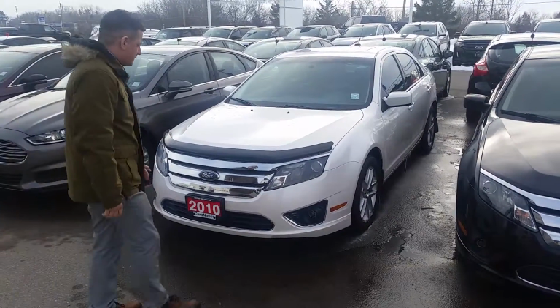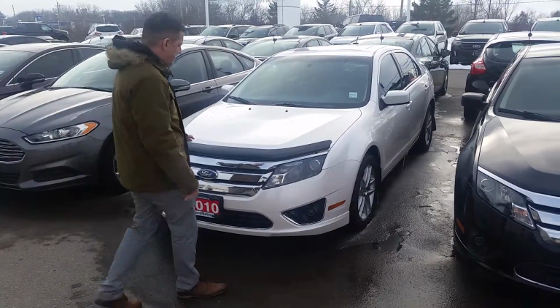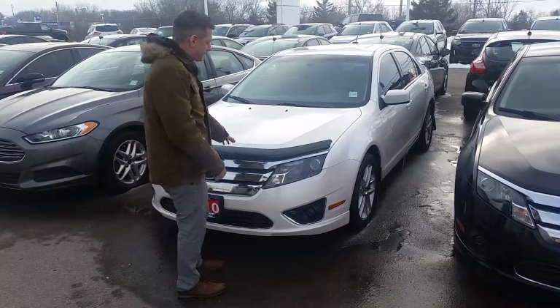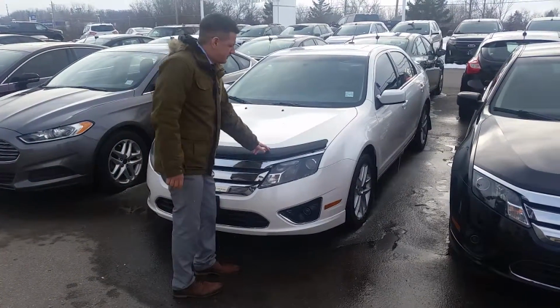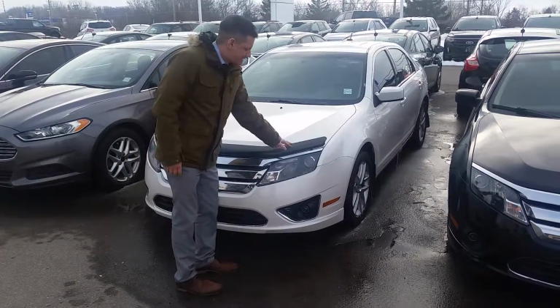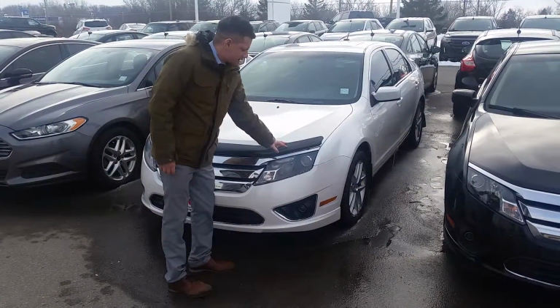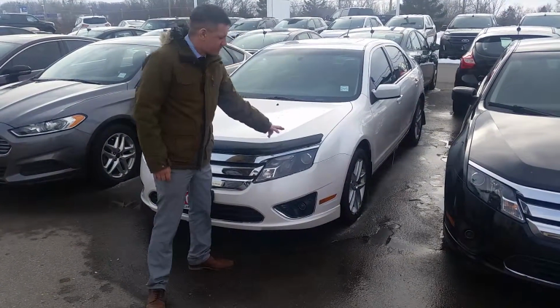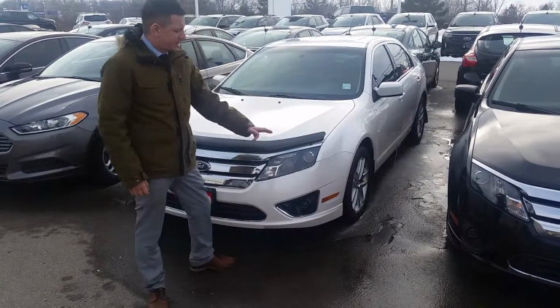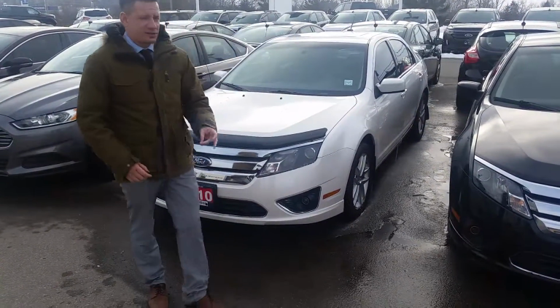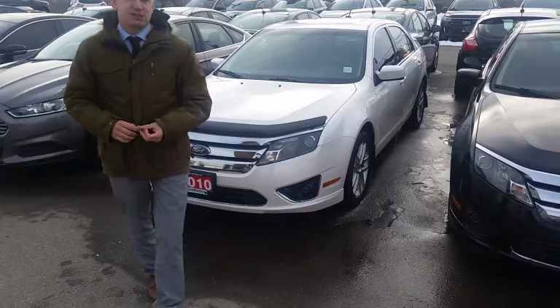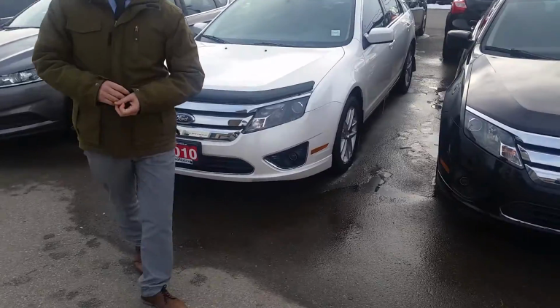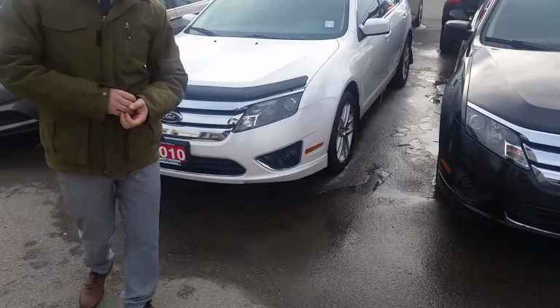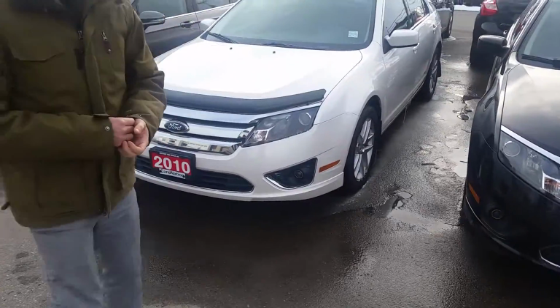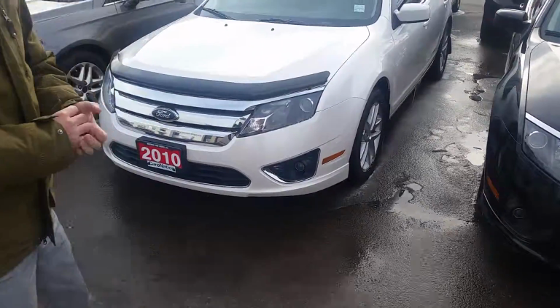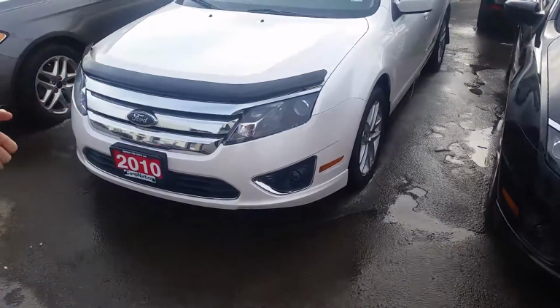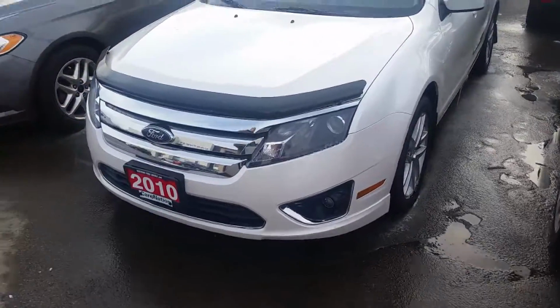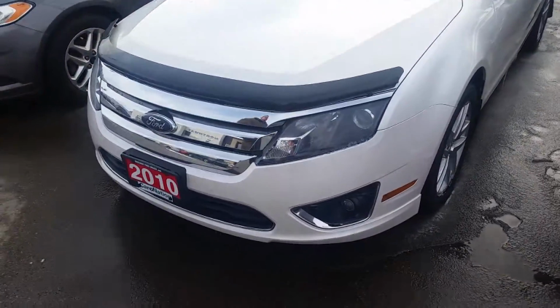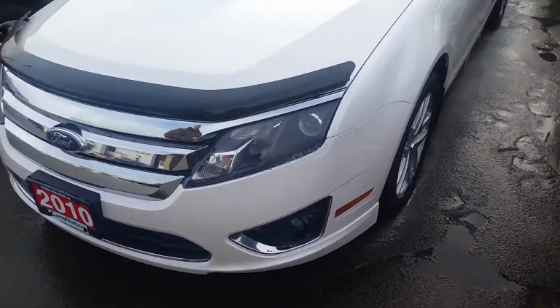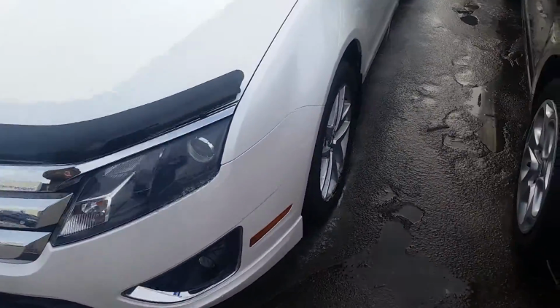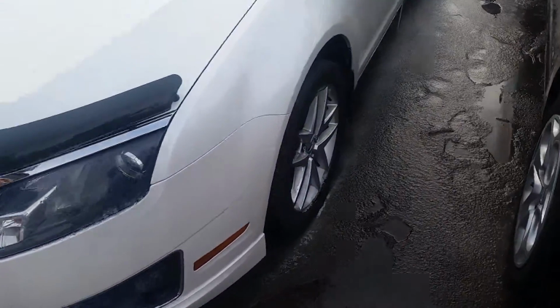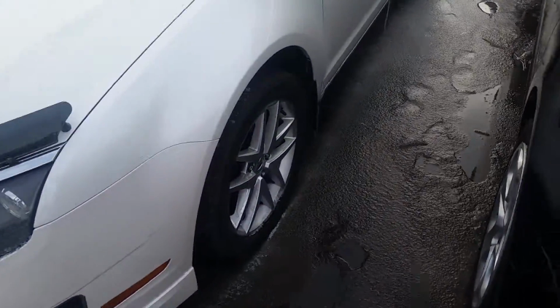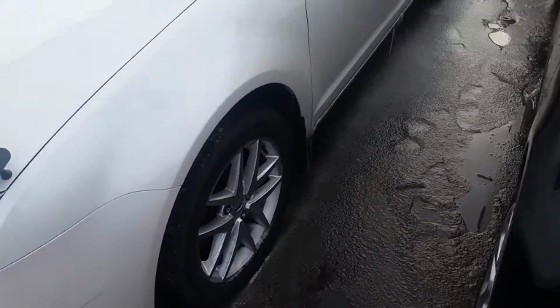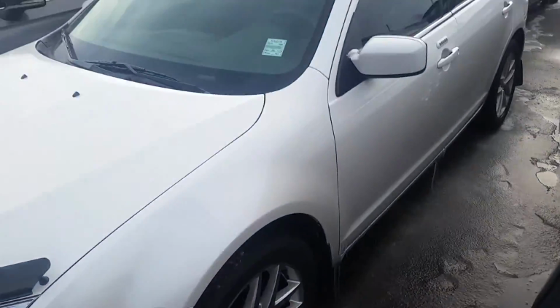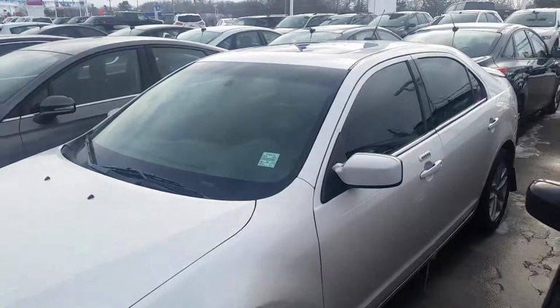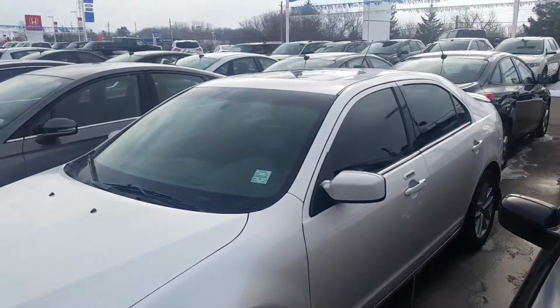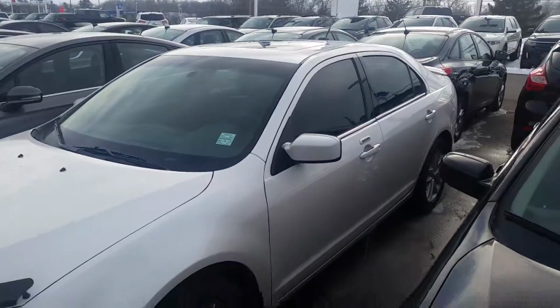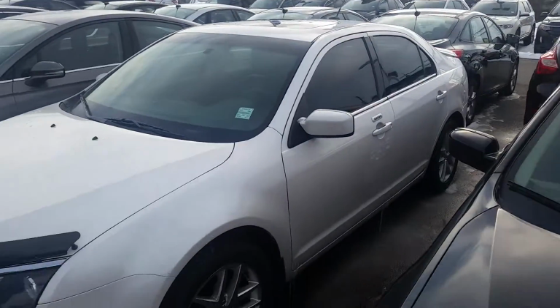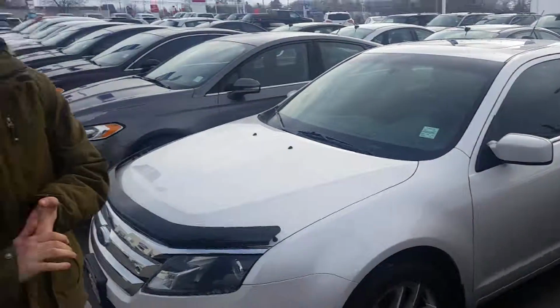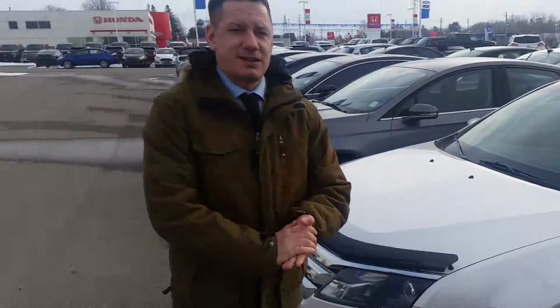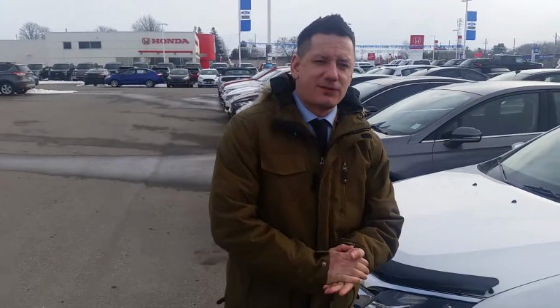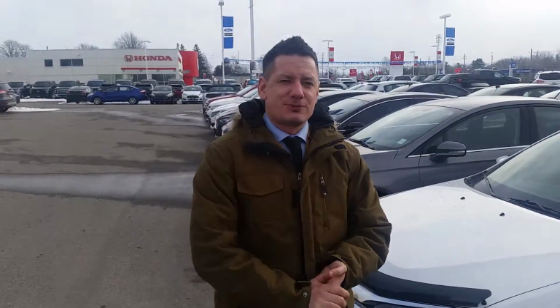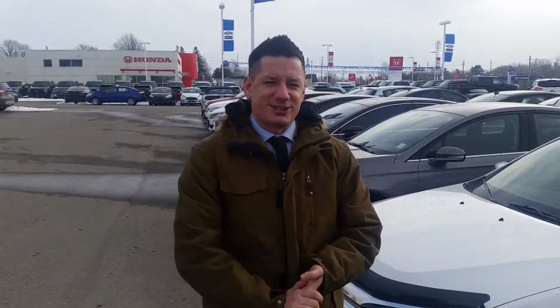You've even got the bumper protector on the front here as well. It's been really looked after, so credit to the previous owner. So why don't you come on down to Northway Ford Lincoln in Brantford, see me, Chris Lye, and we'll work you out a deal on this Ford Fusion. See you soon.